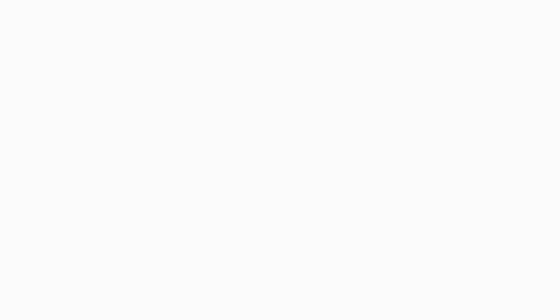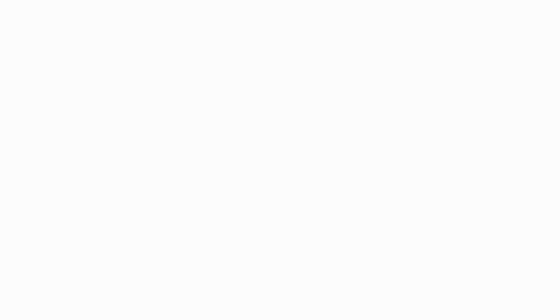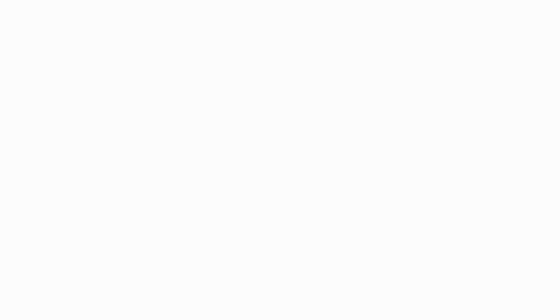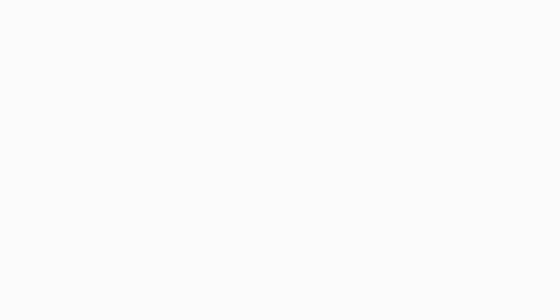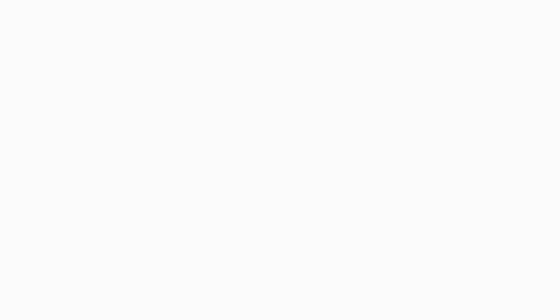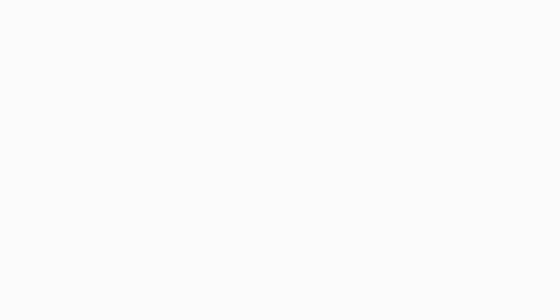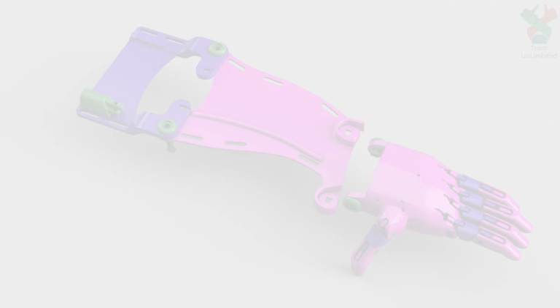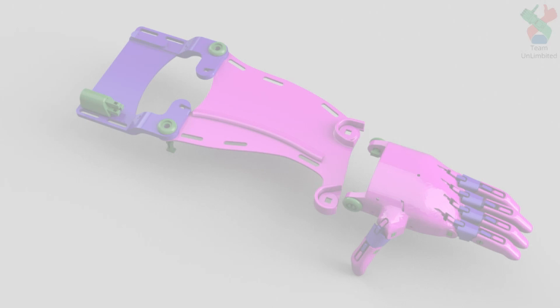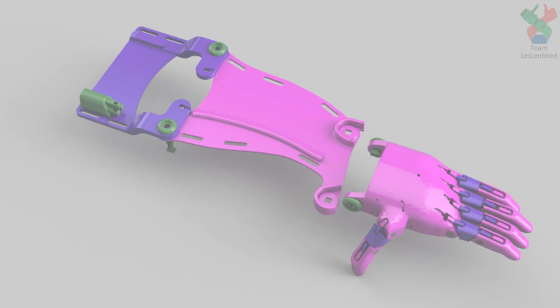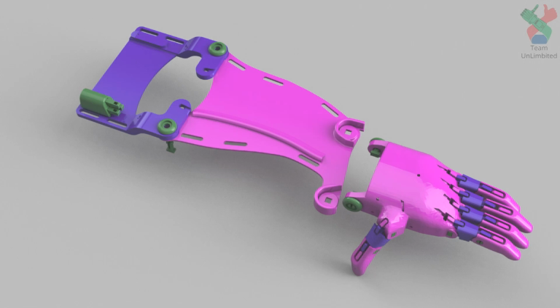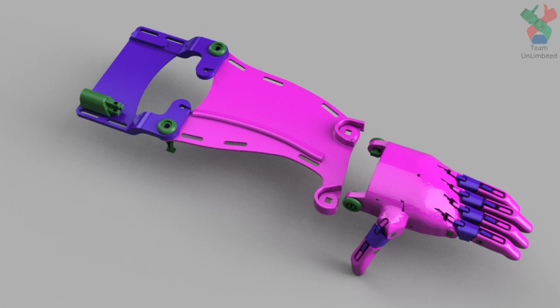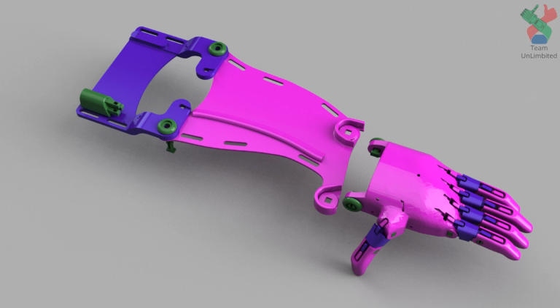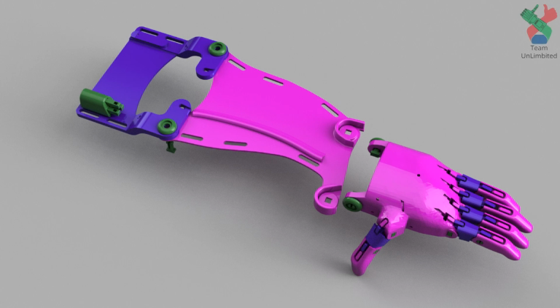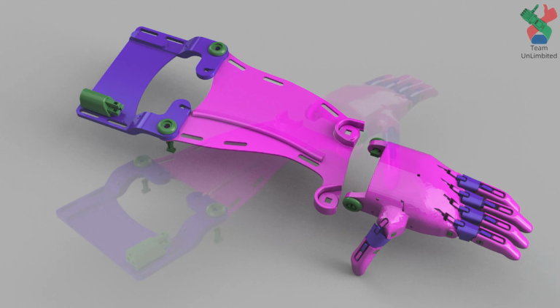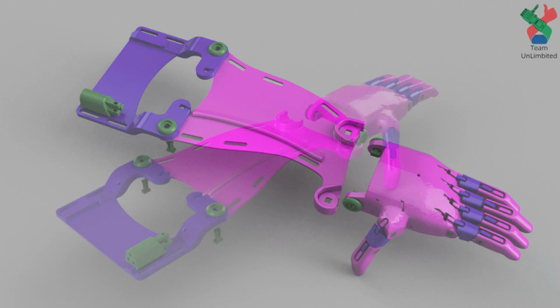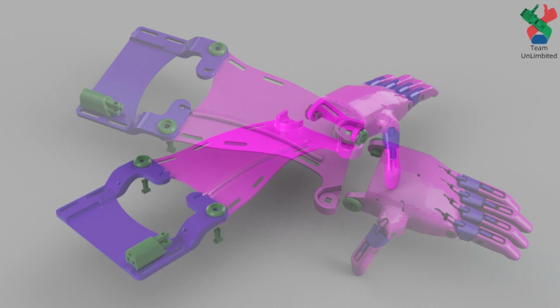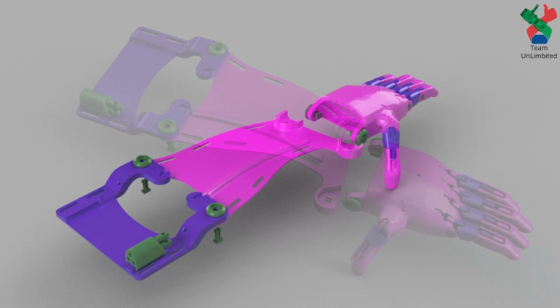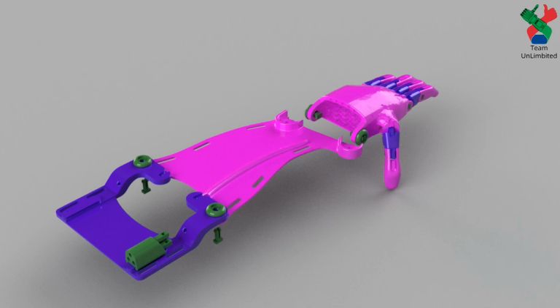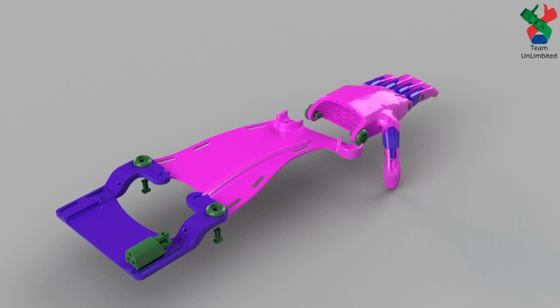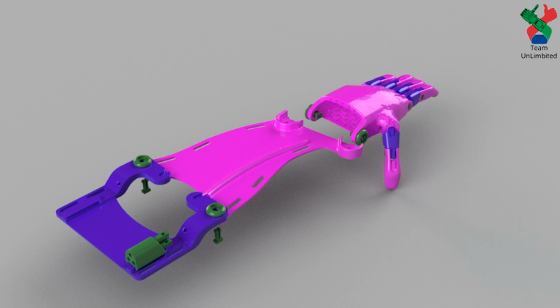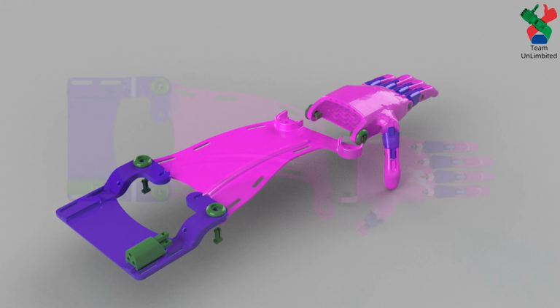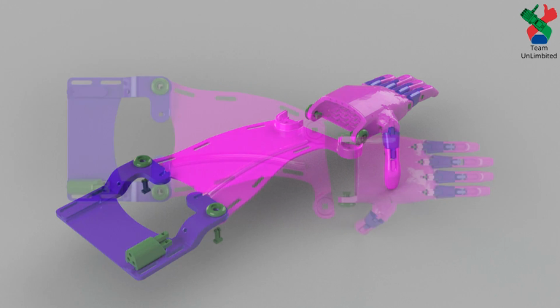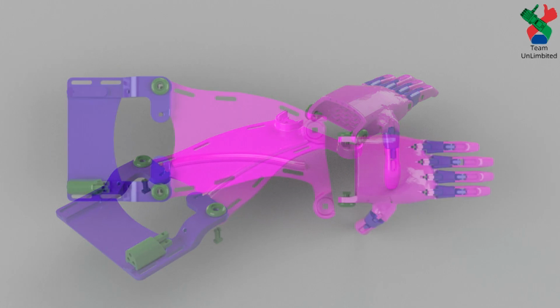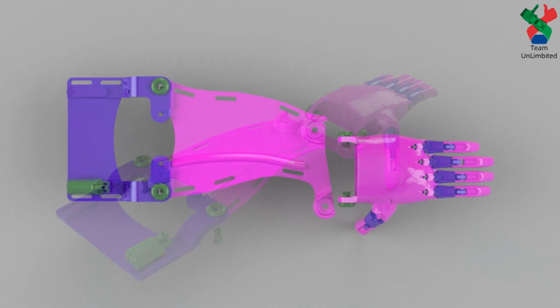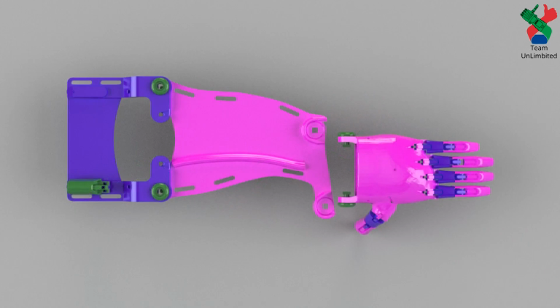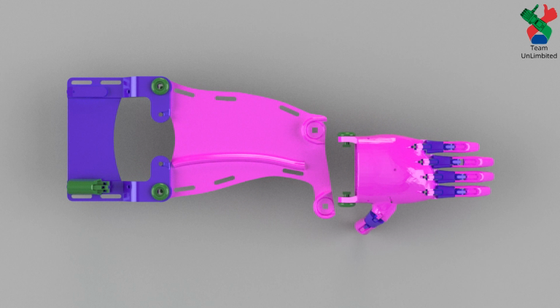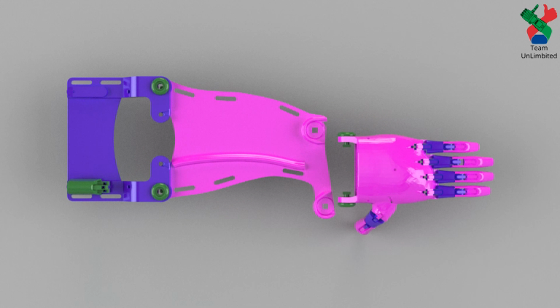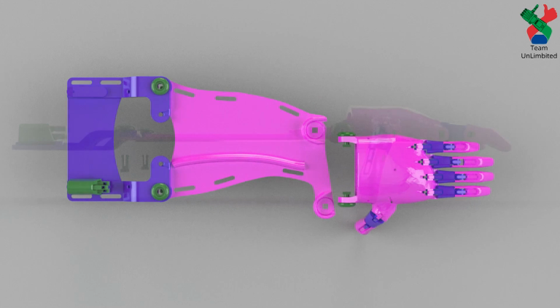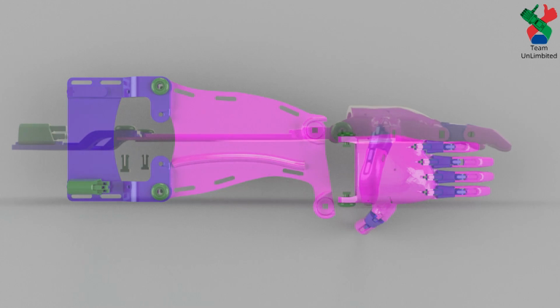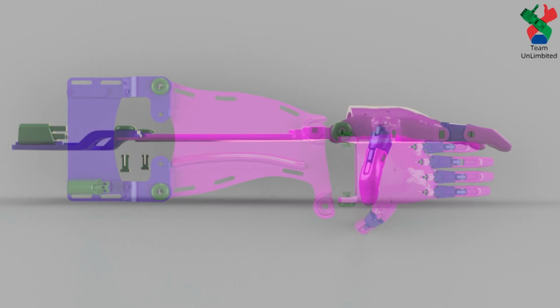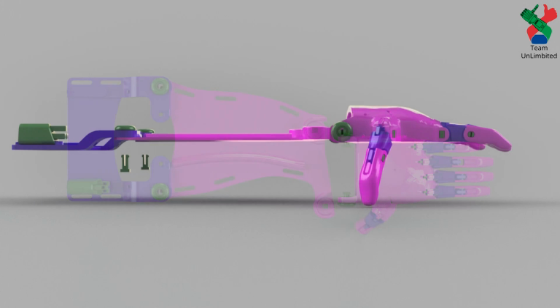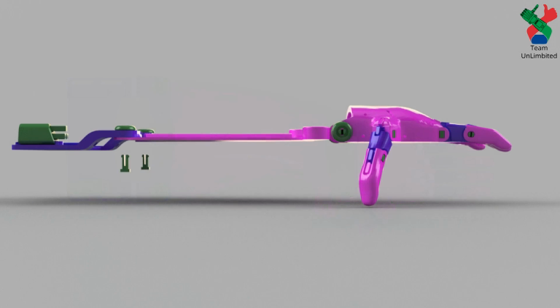We have the great pleasure of unveiling the Unlimited Arm, a brand new option for children that are missing an arm below the elbow. Designed to be easily printed, allowing print time to be 10 times faster than current available models.